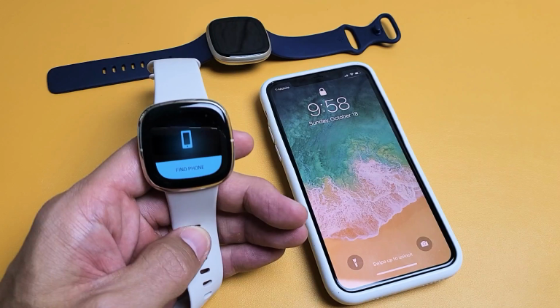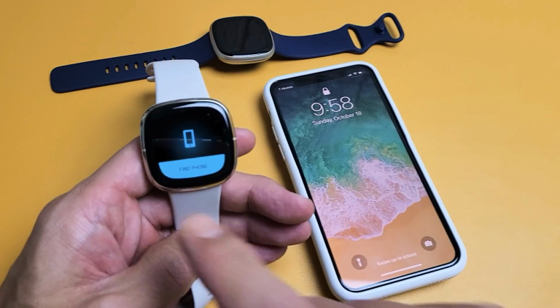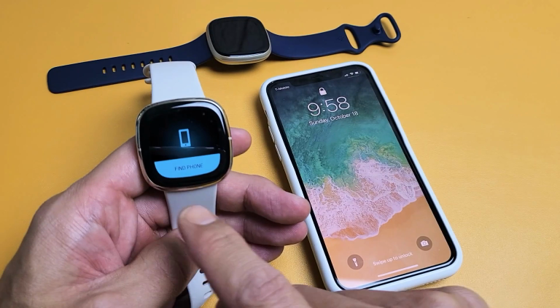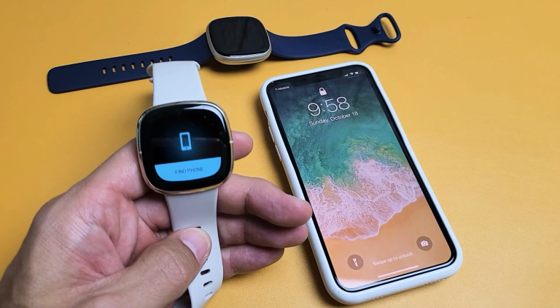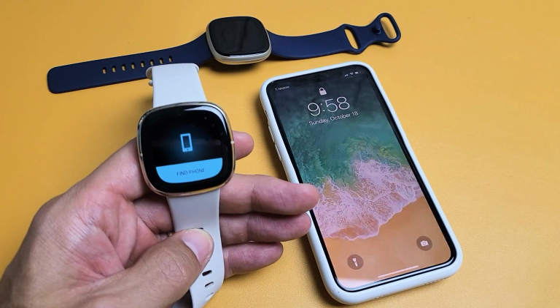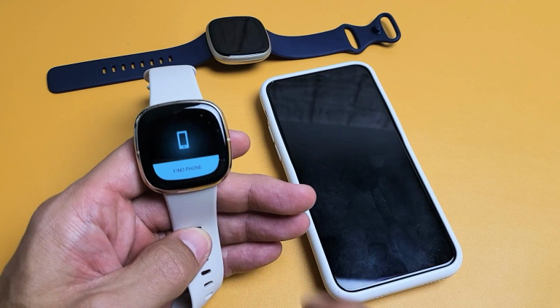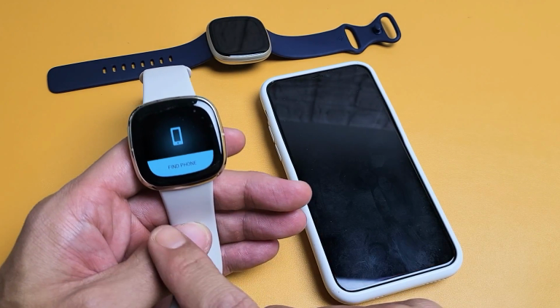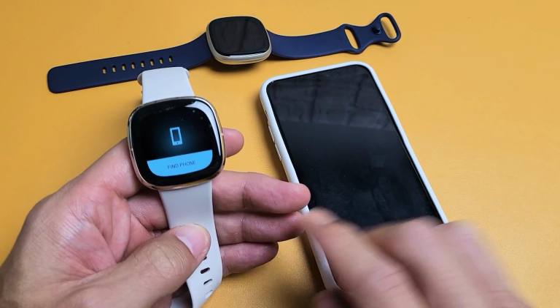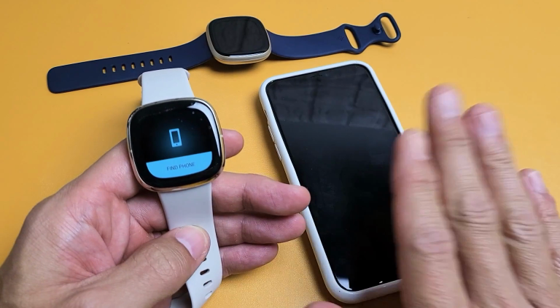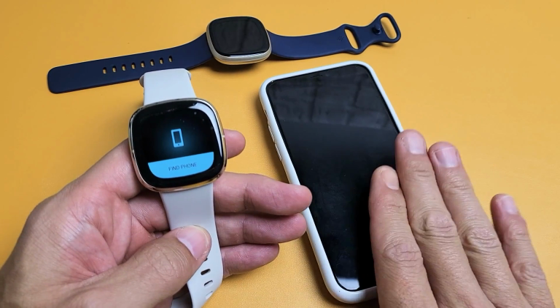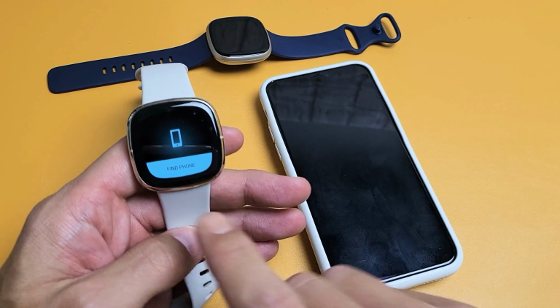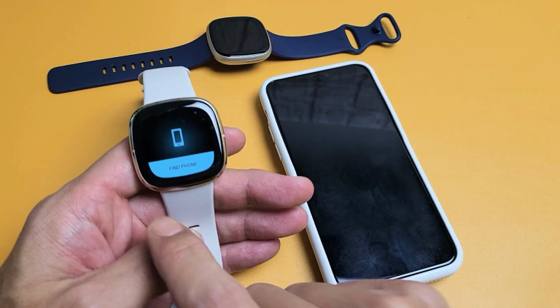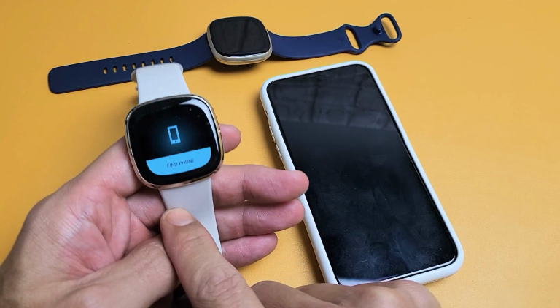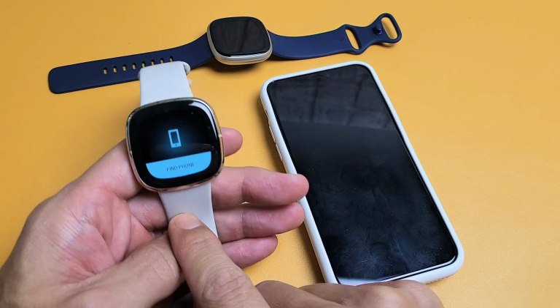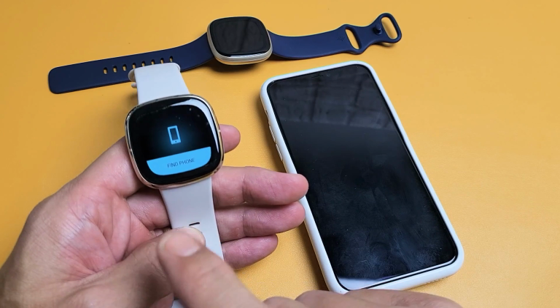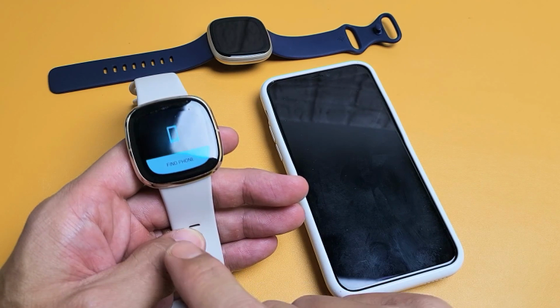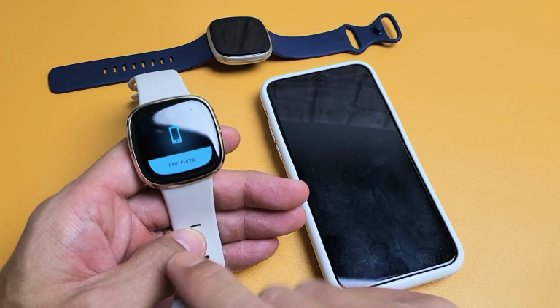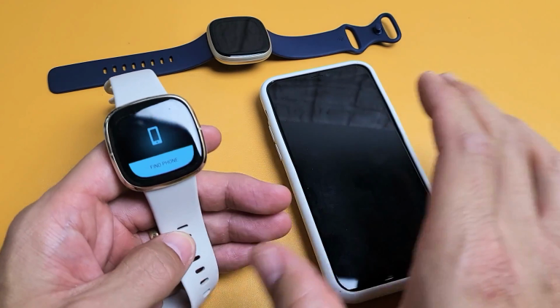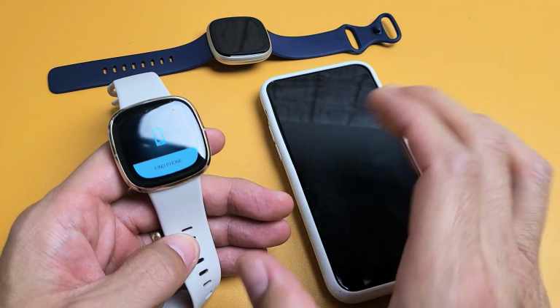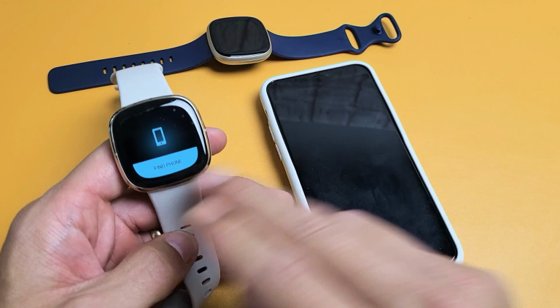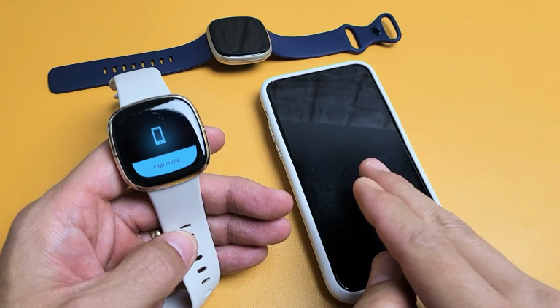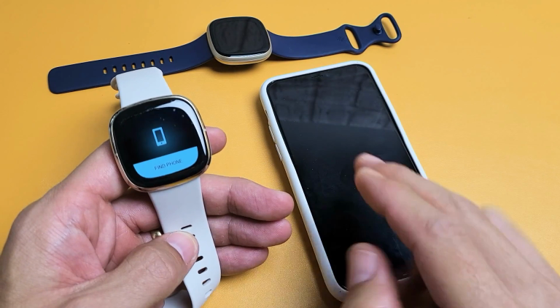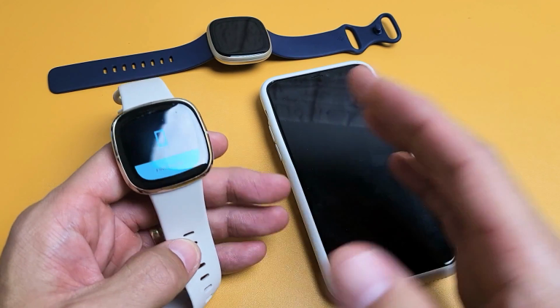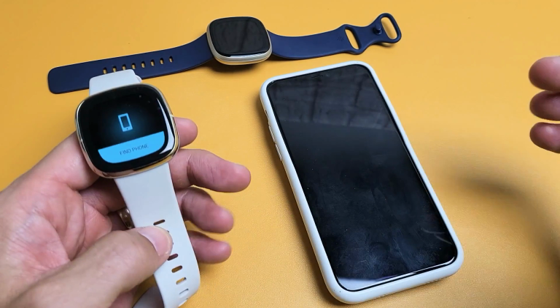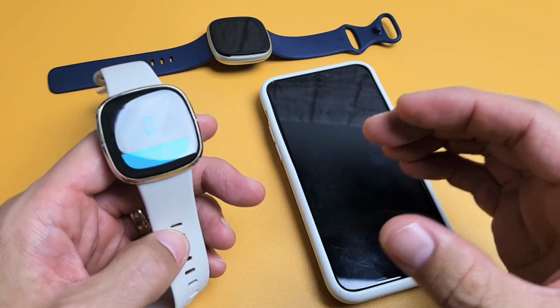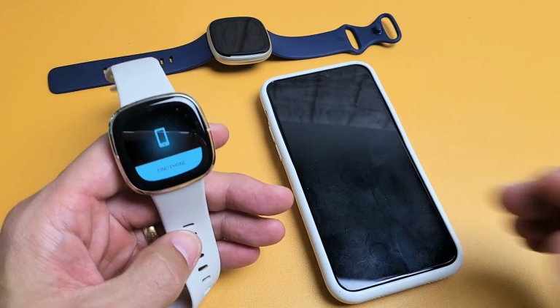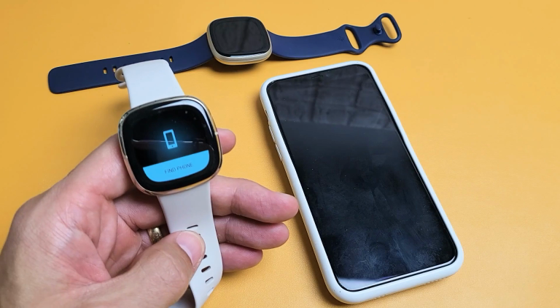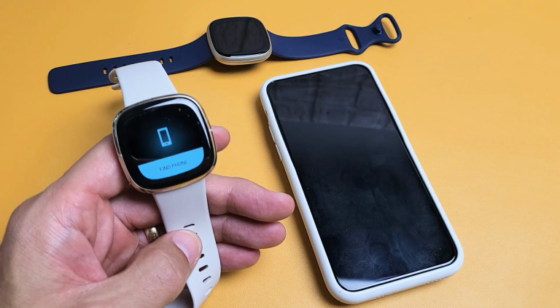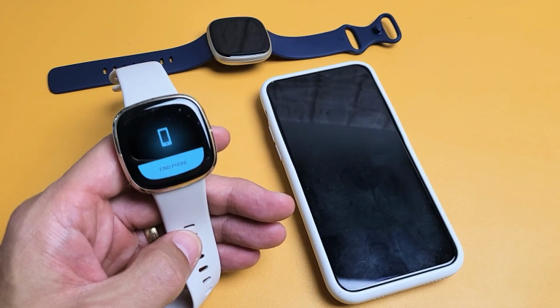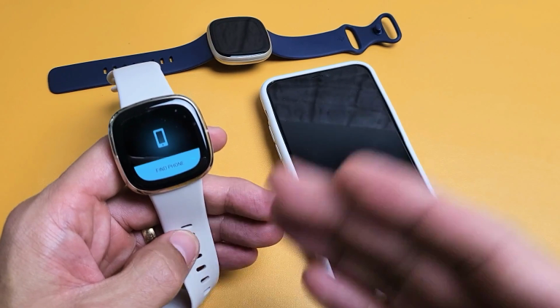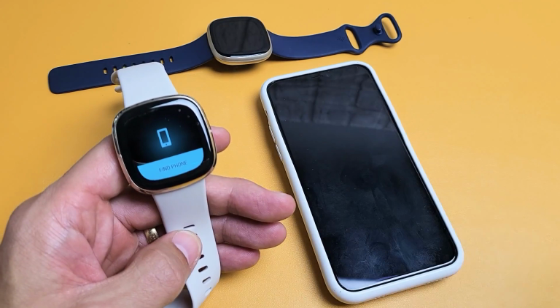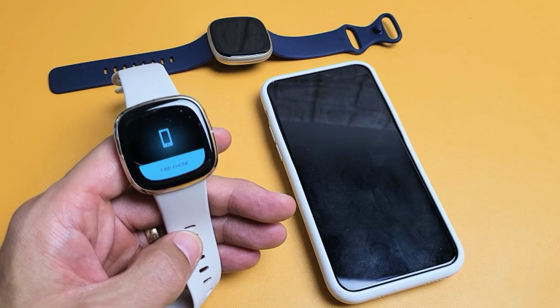You have a Fitbit Versa 3. I'm going to show you how you can find your phone using your watch. Now take note that it needs to be connected and it should be no more than 30 feet.